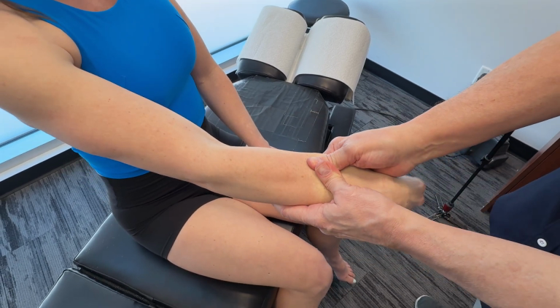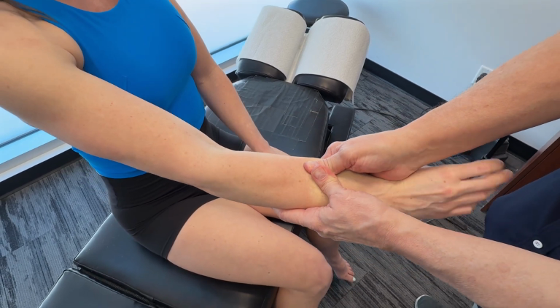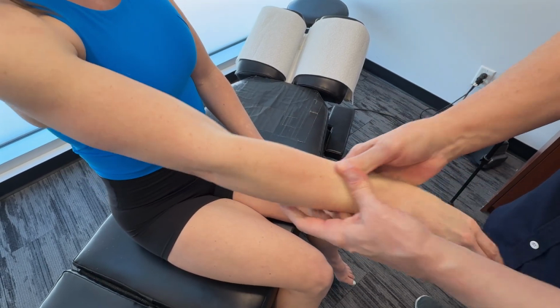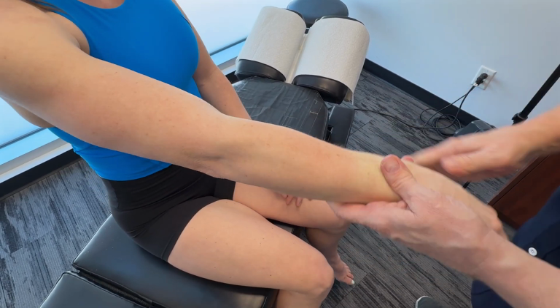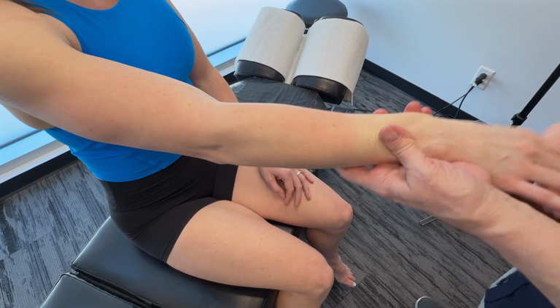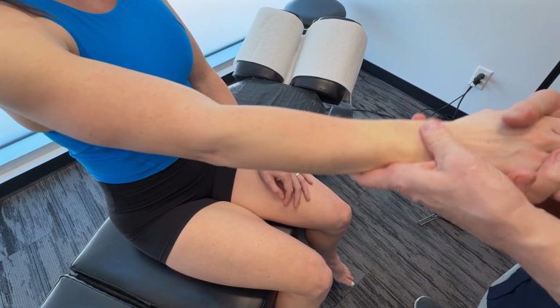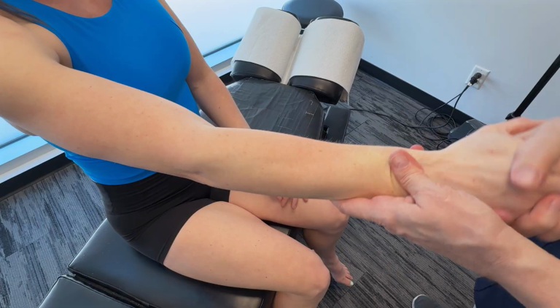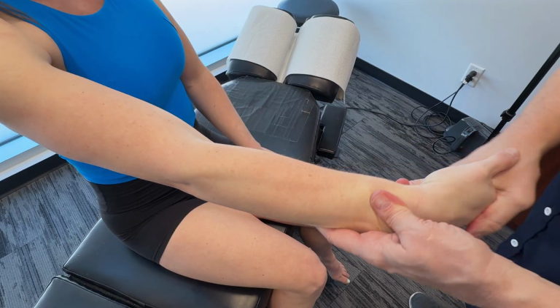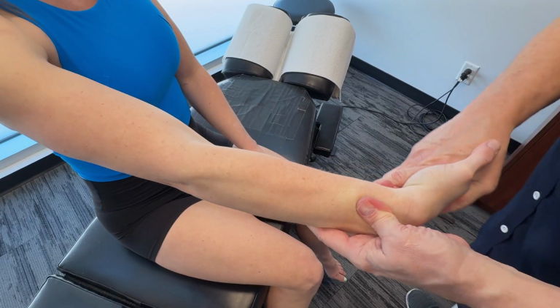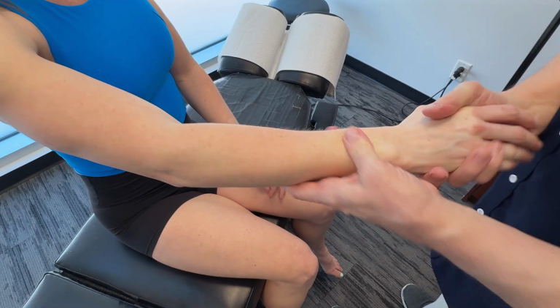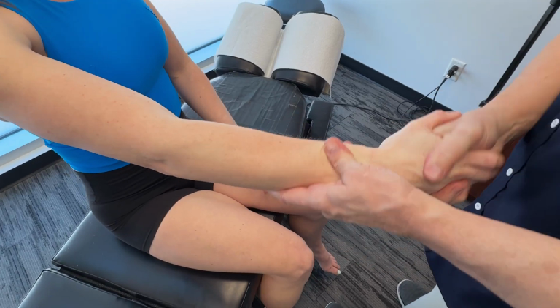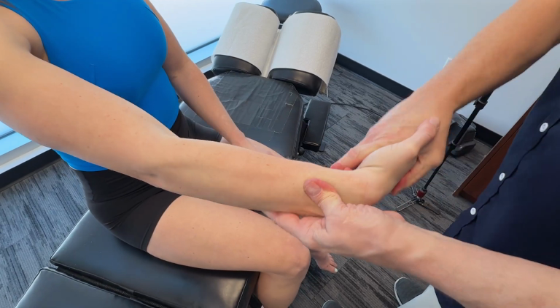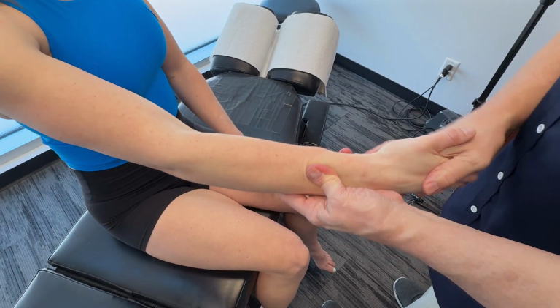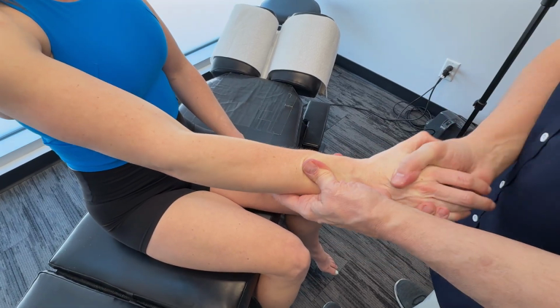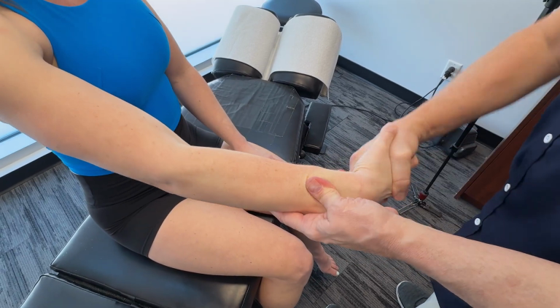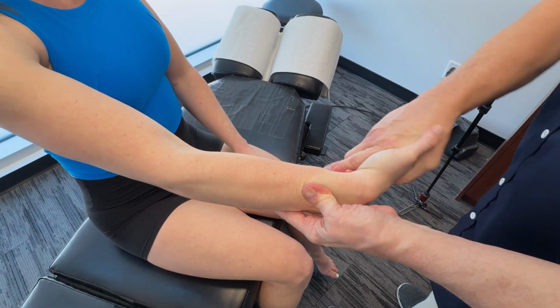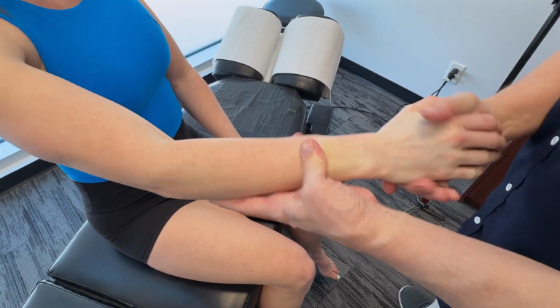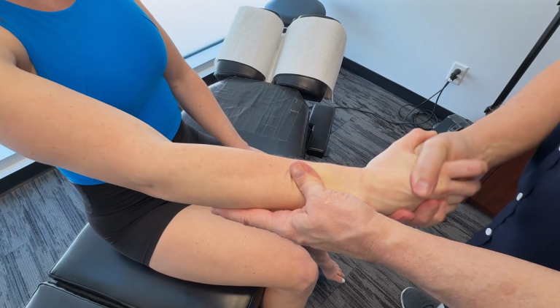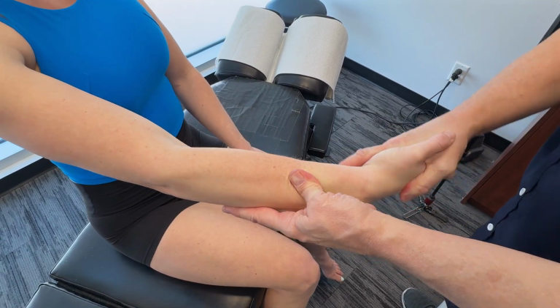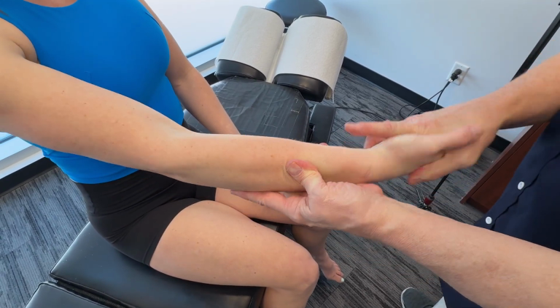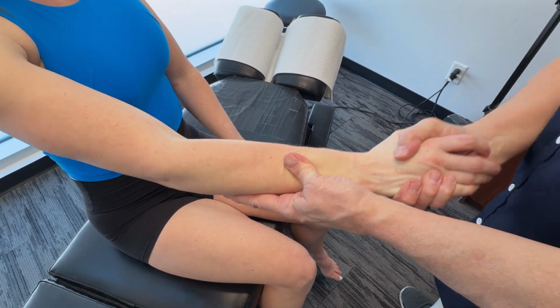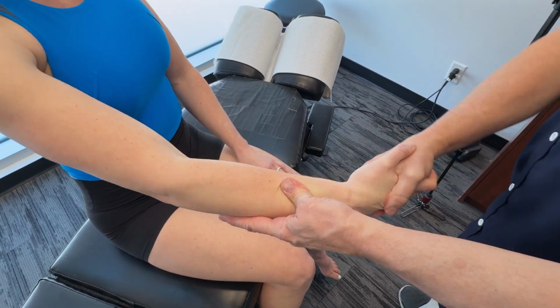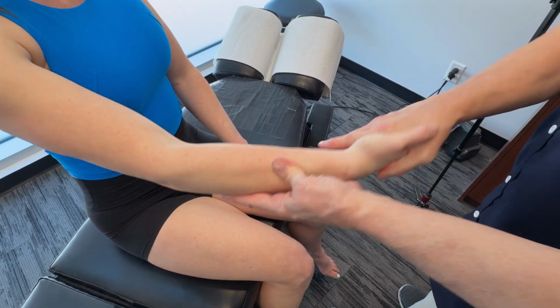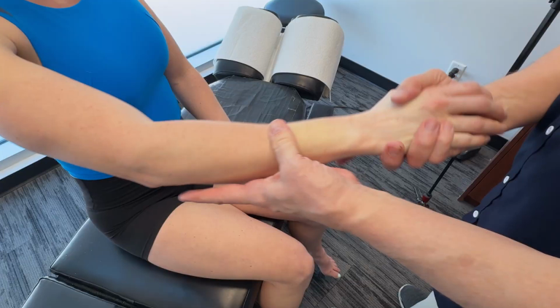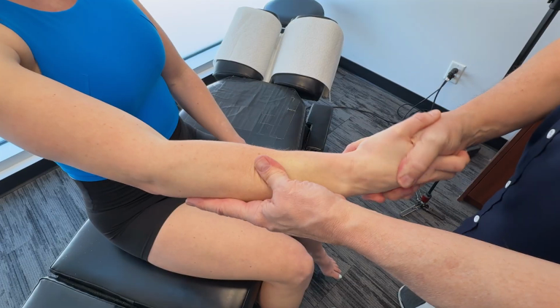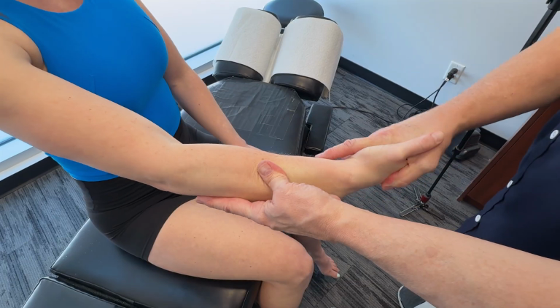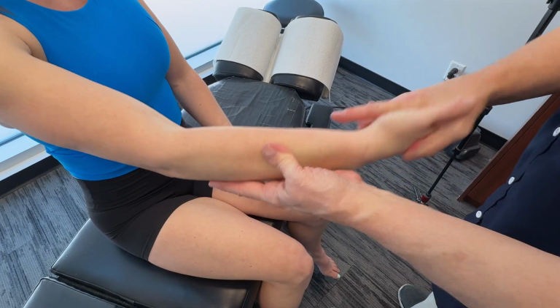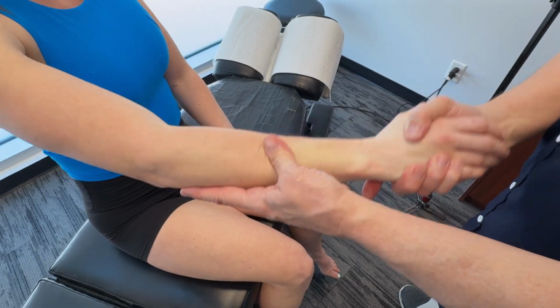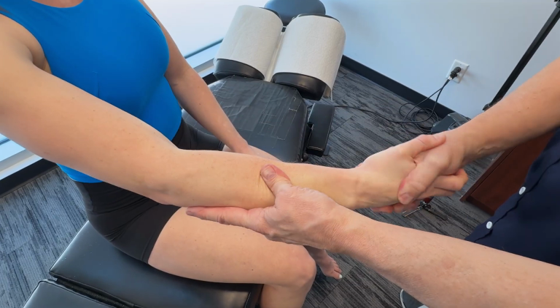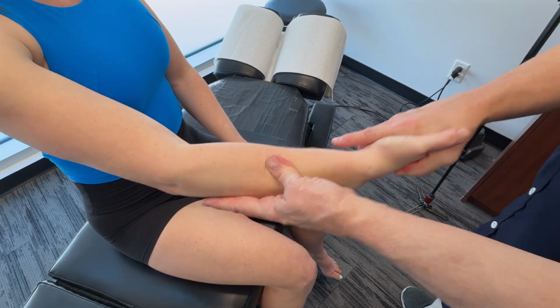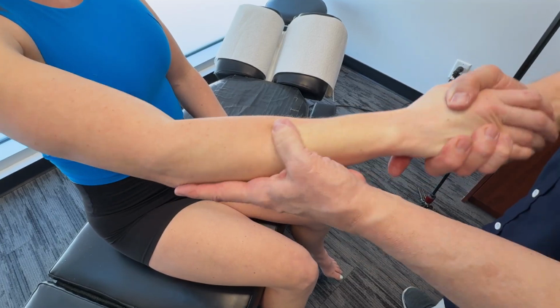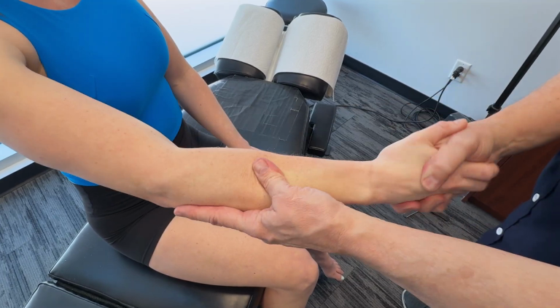This would be a combination where I get in there and work the area out, but I'd also move it around a bit — both passive and active movement with you.